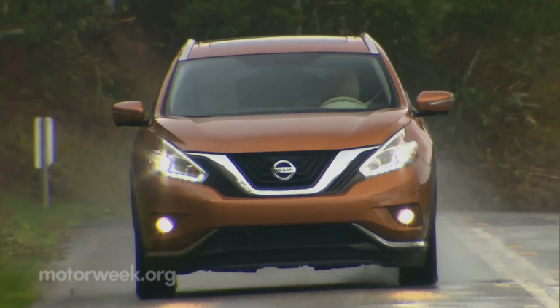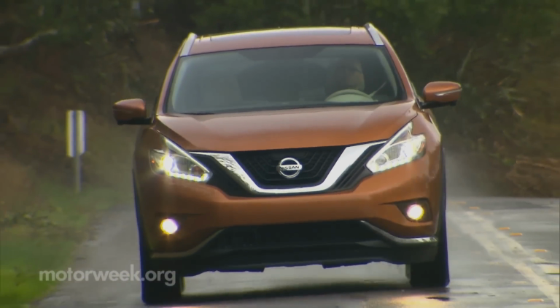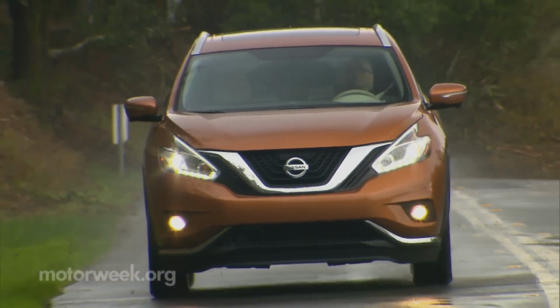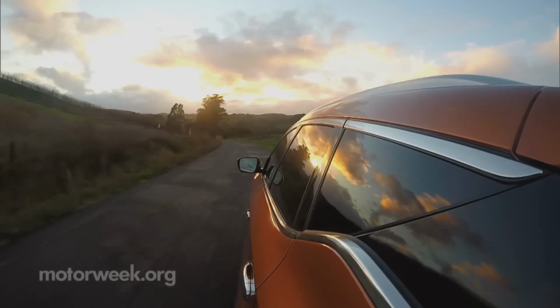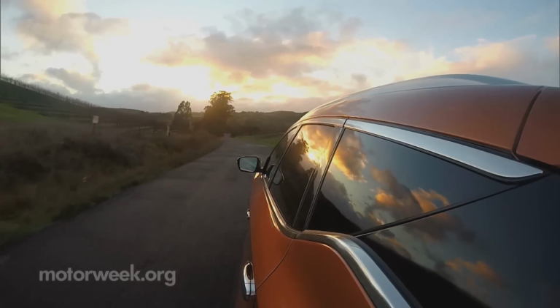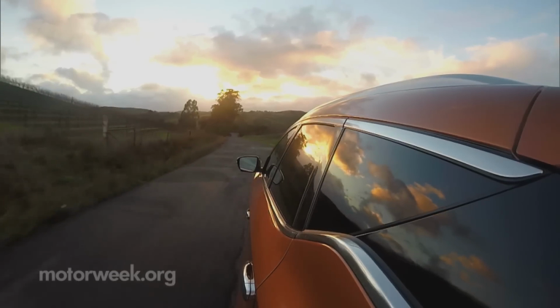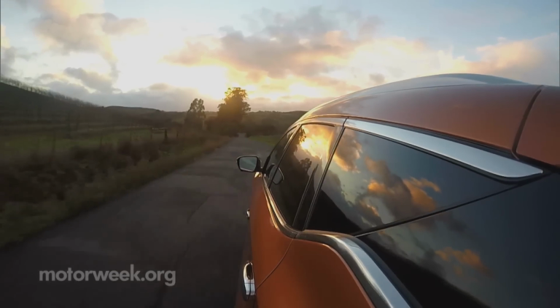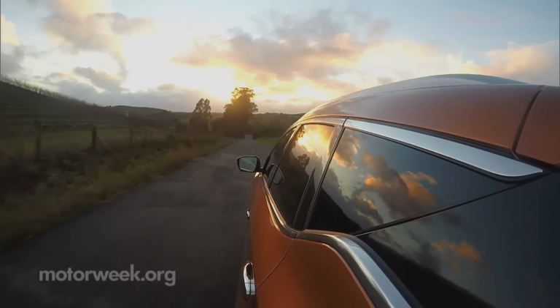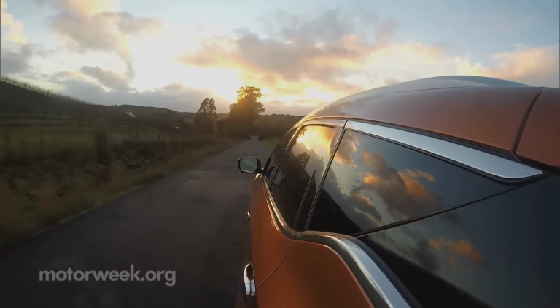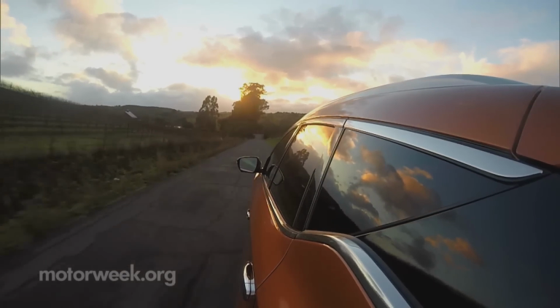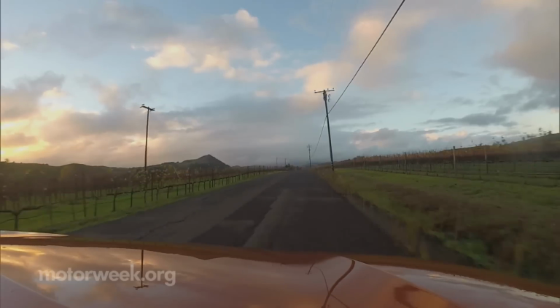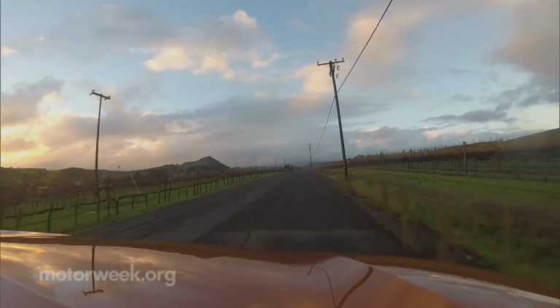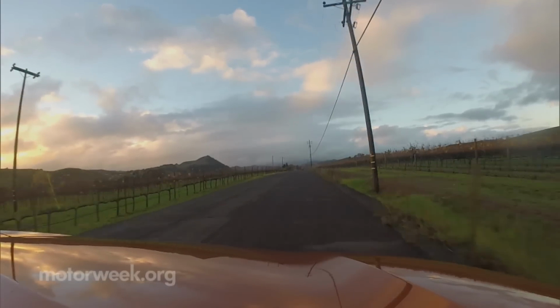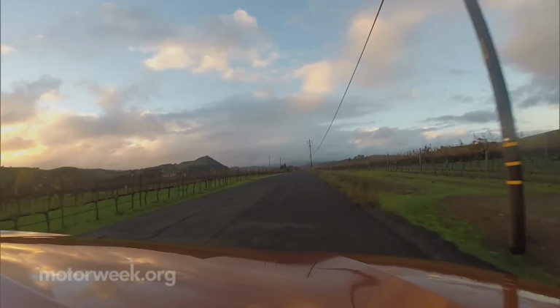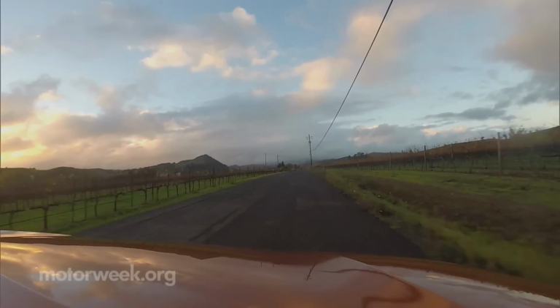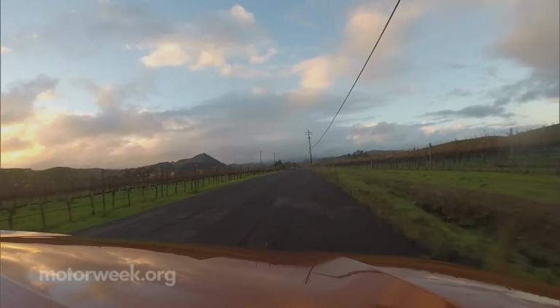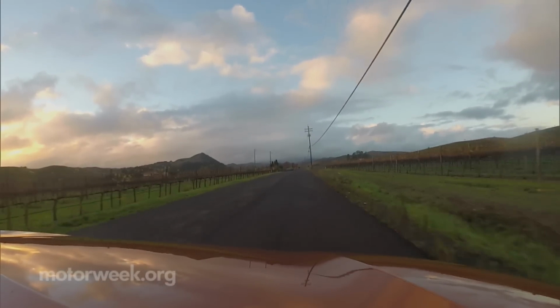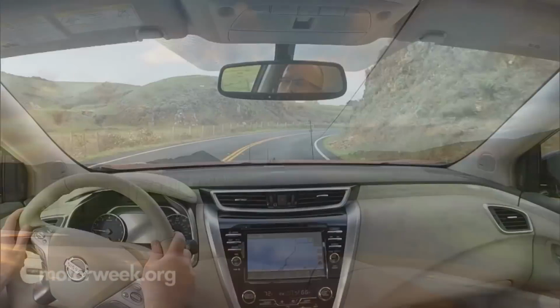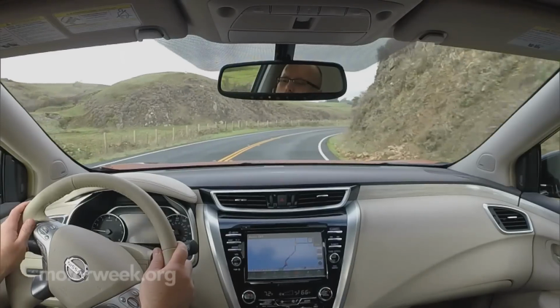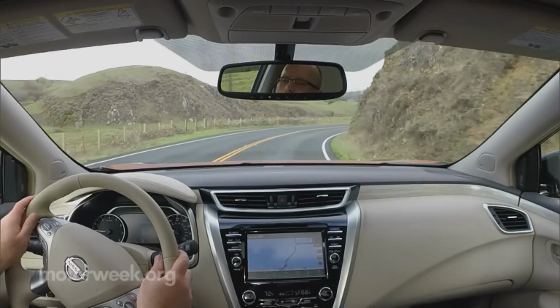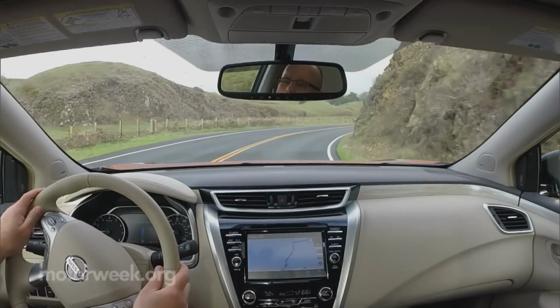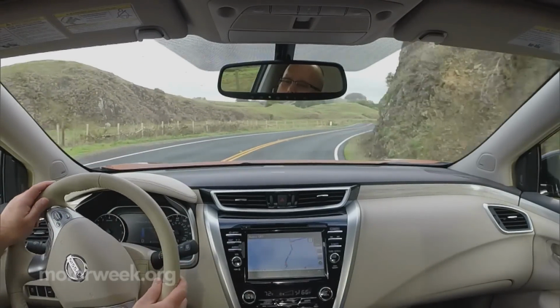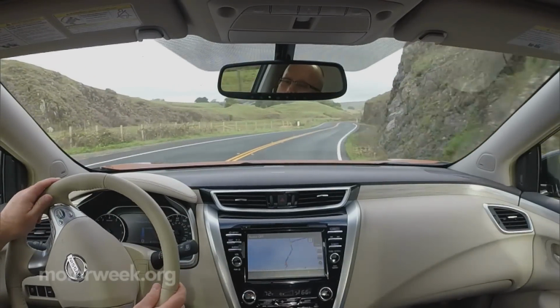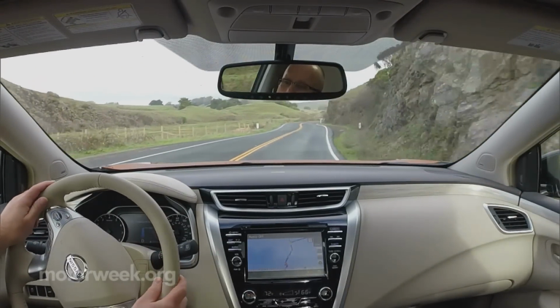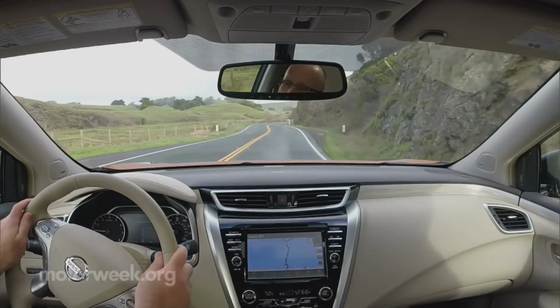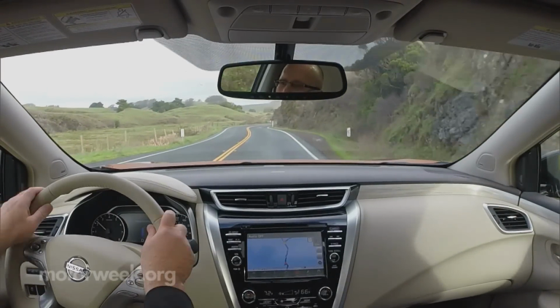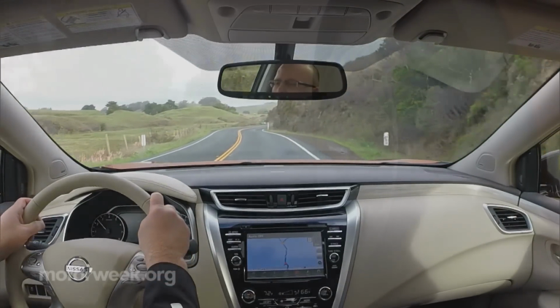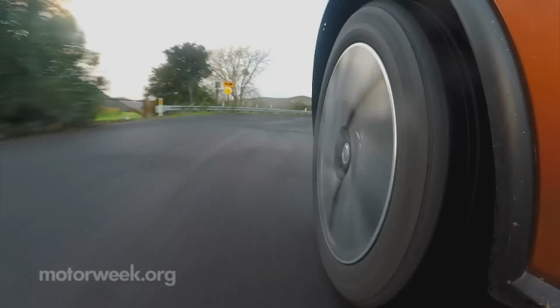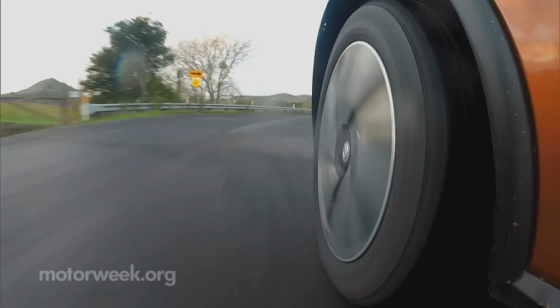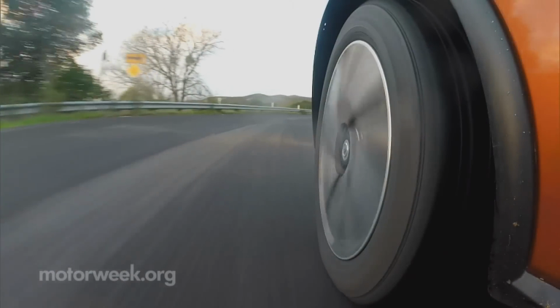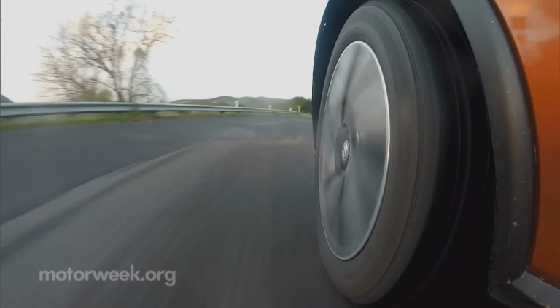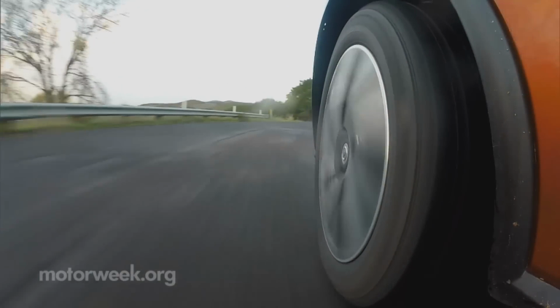But that's where similarities to the old Murano end. Our drive time in Napa proved to us the new Murano's driving experience clearly mirrors the sportier image — a little on the stiff side and more edgy than last year and most rivals.